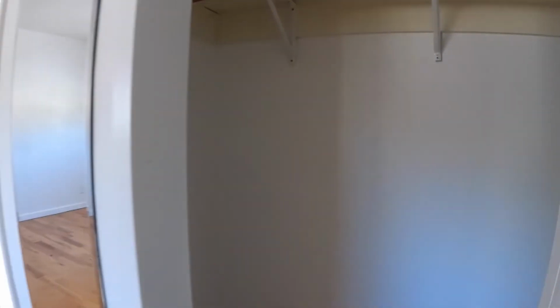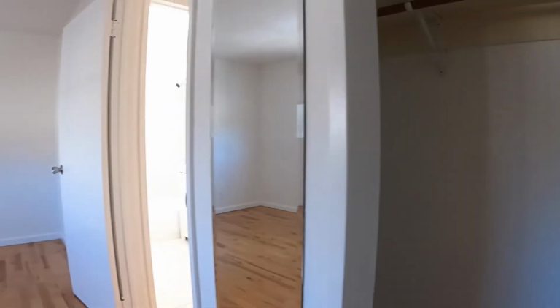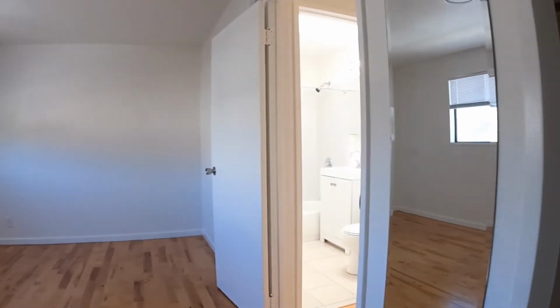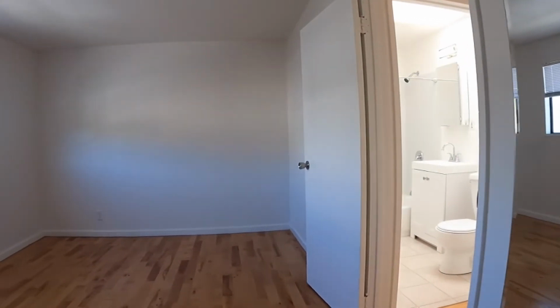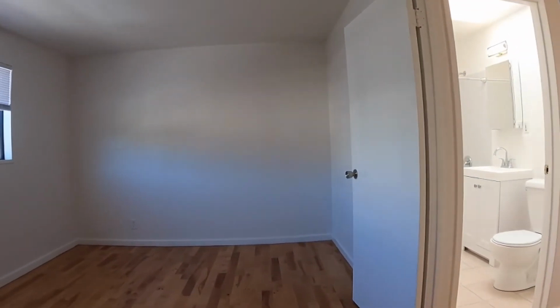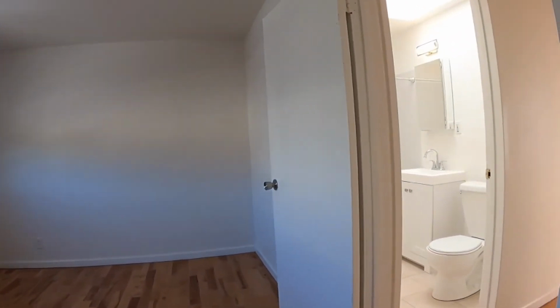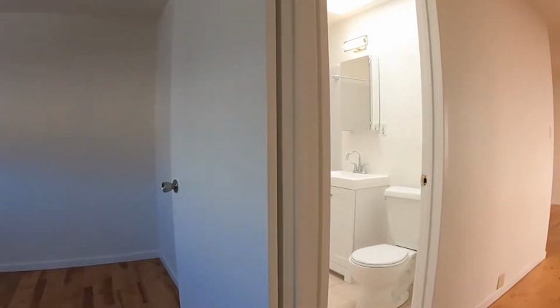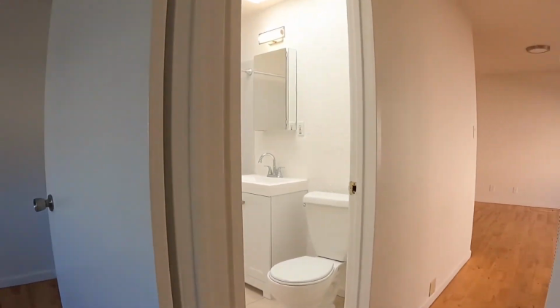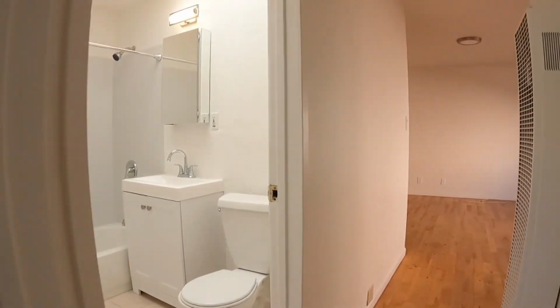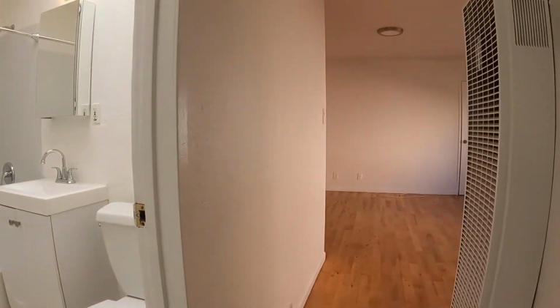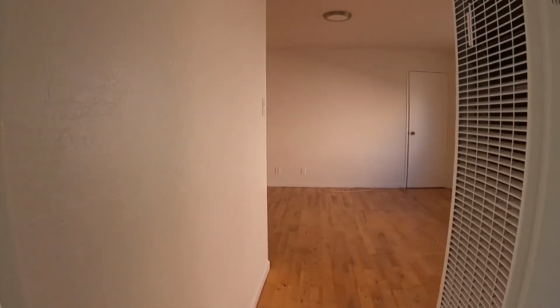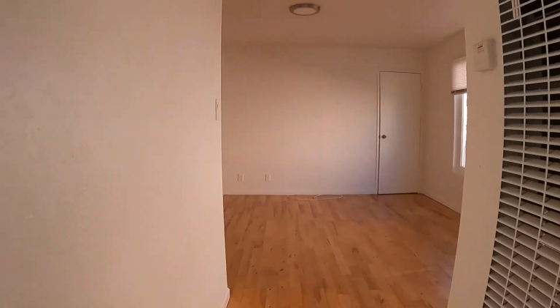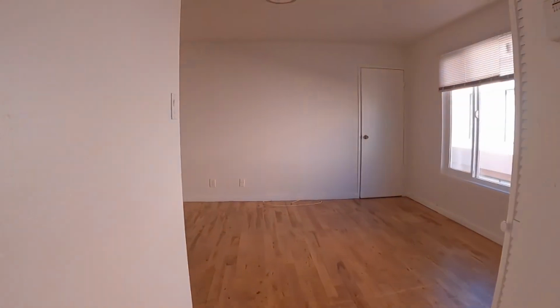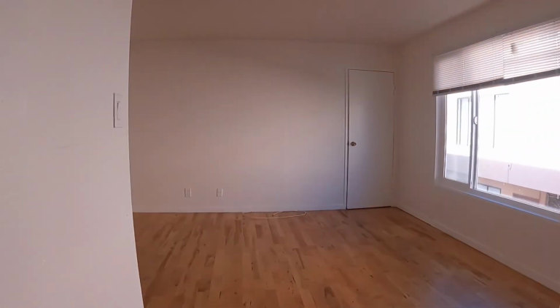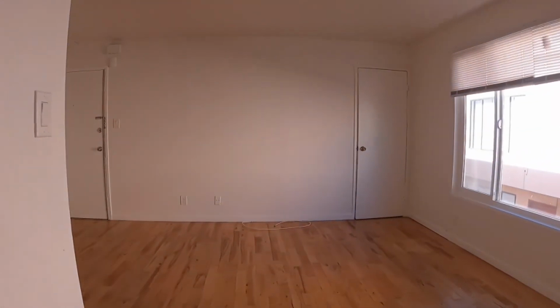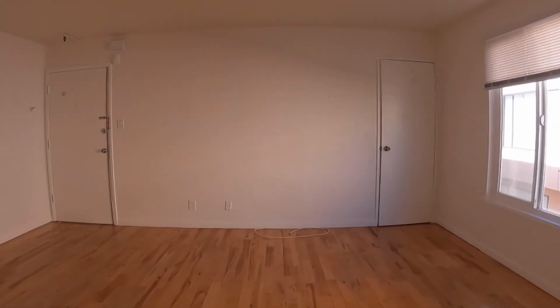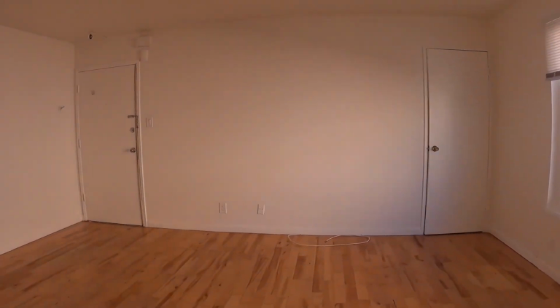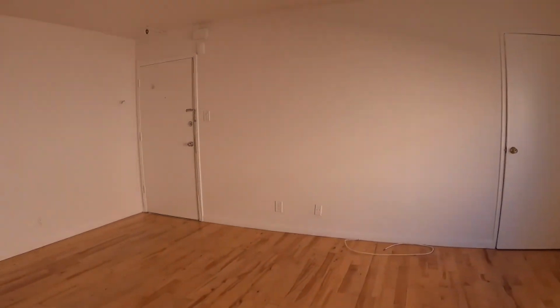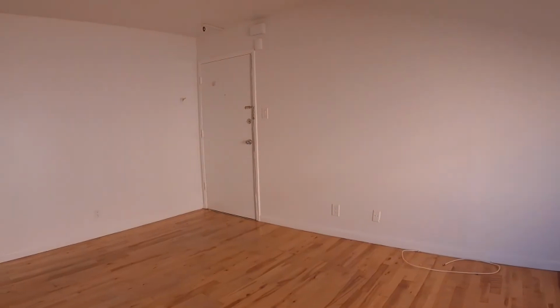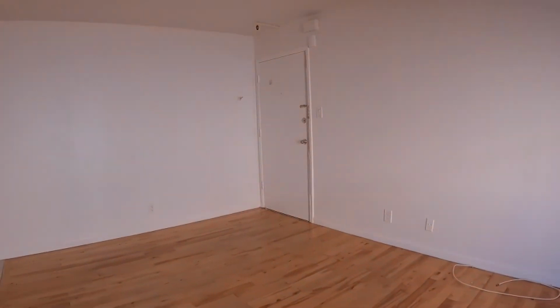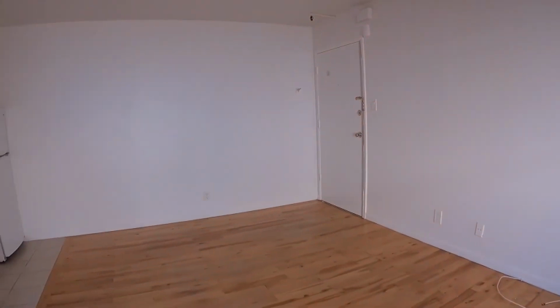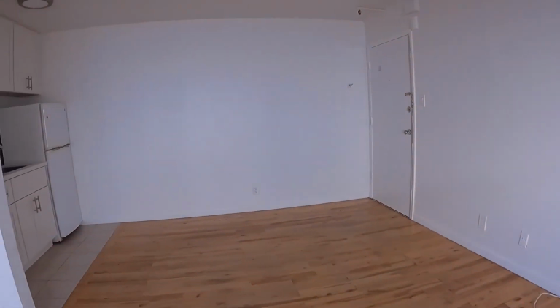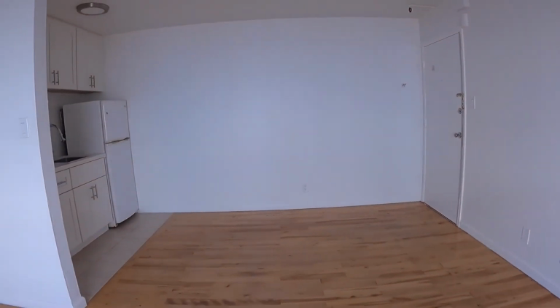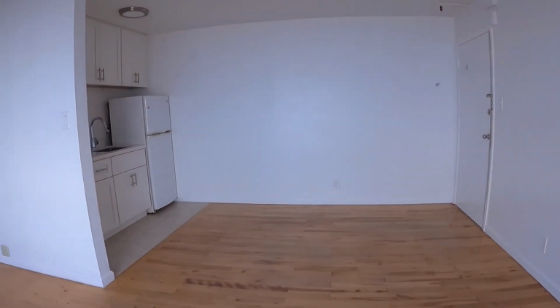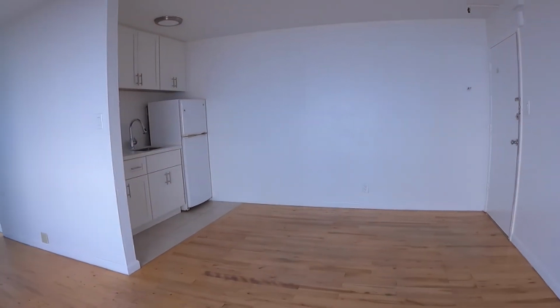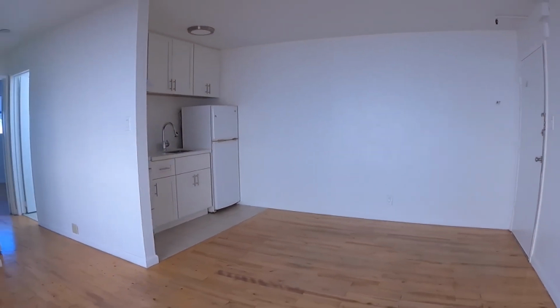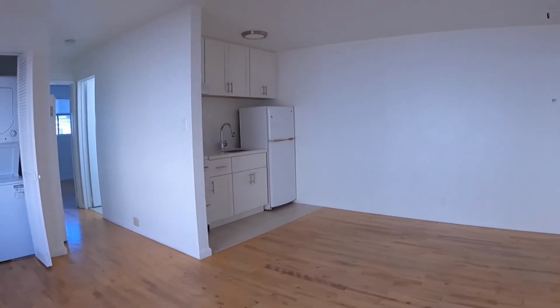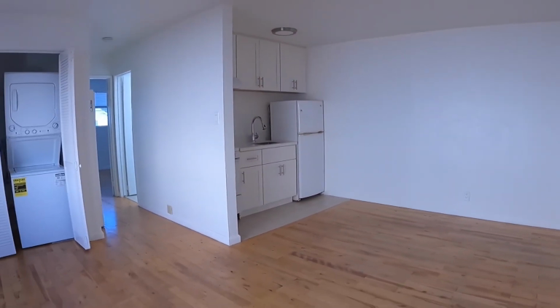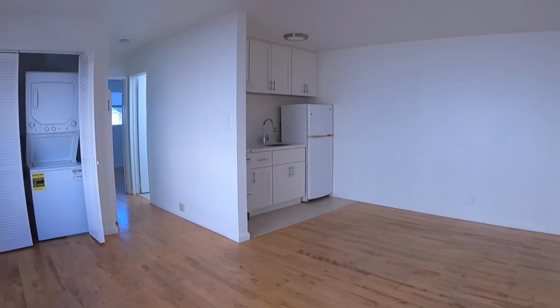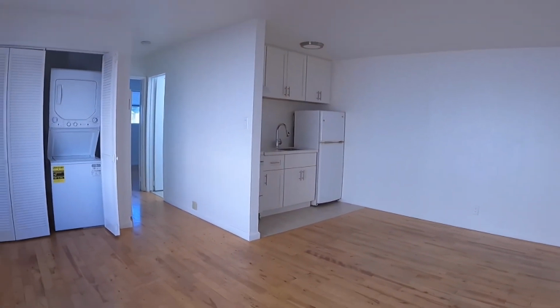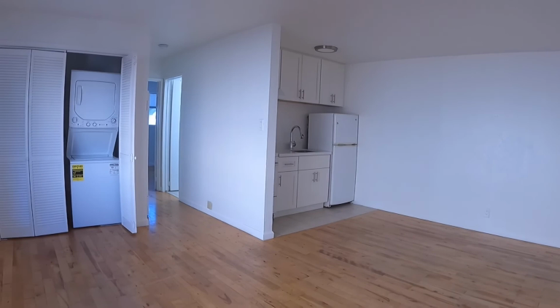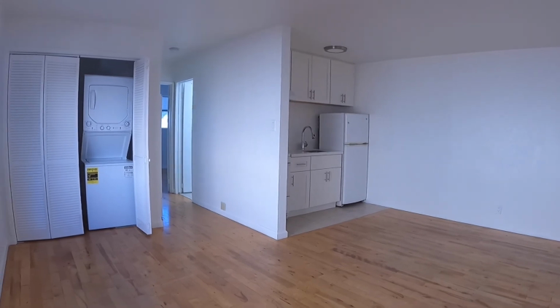There is the closet for this room. If you are interested in this unit, please go to rentalsnsf.com. Thanks.